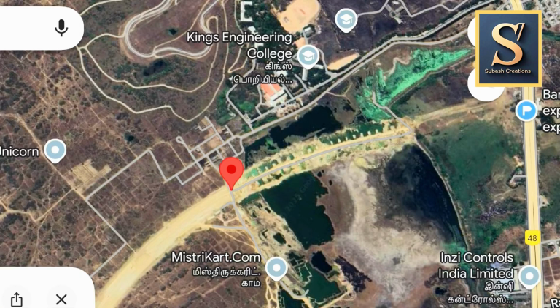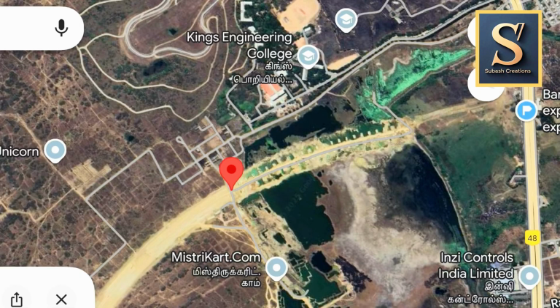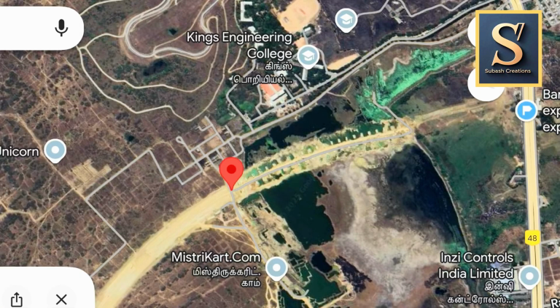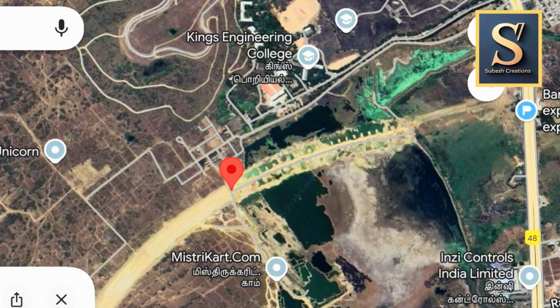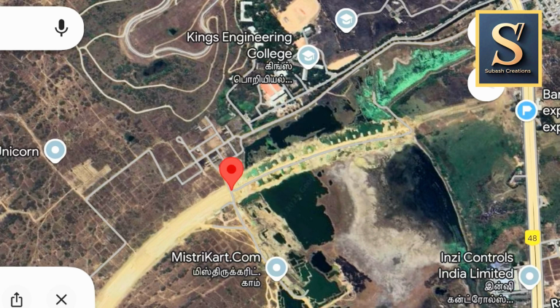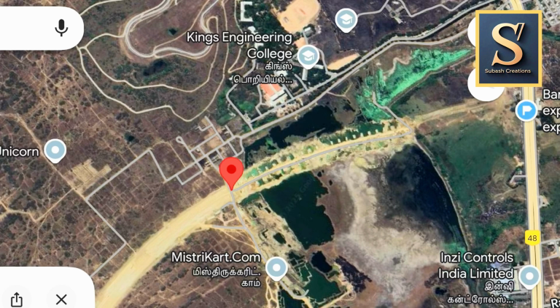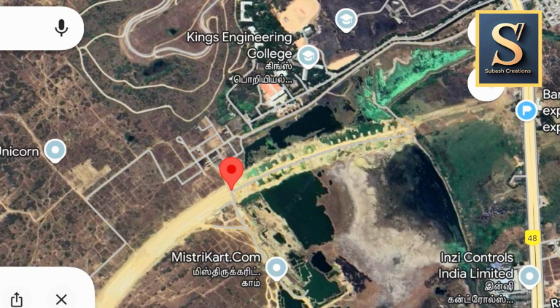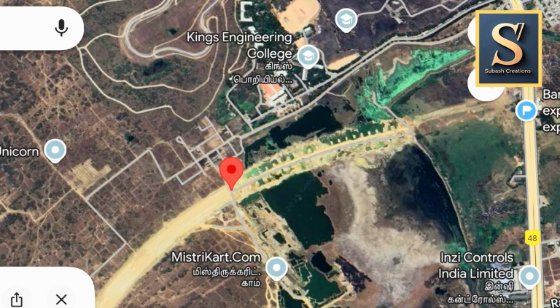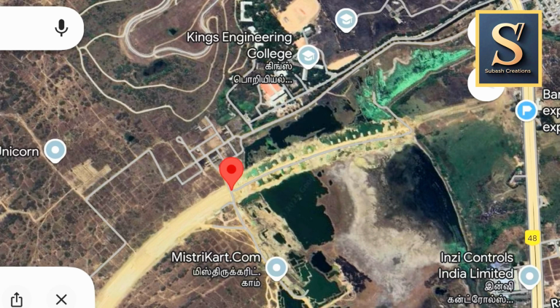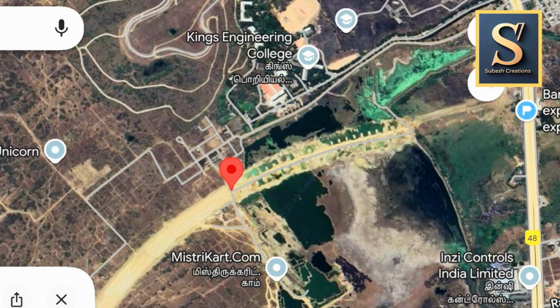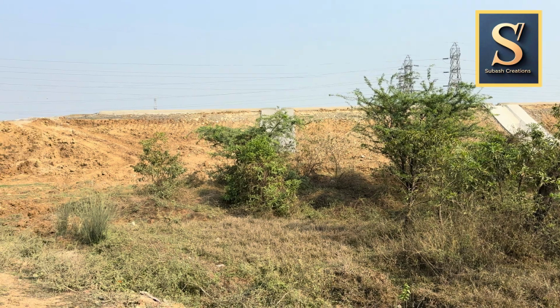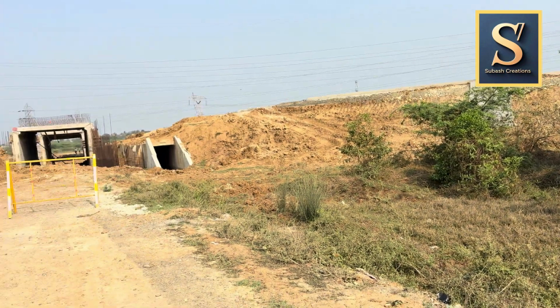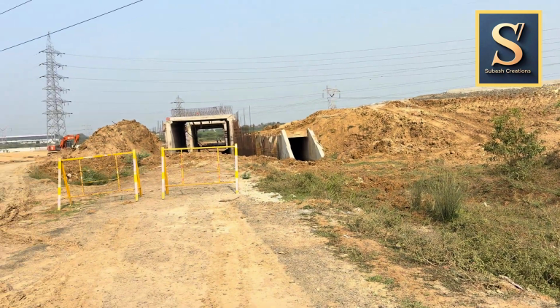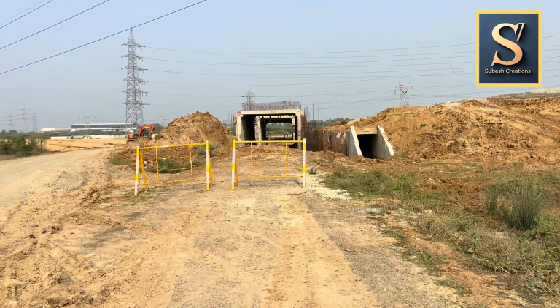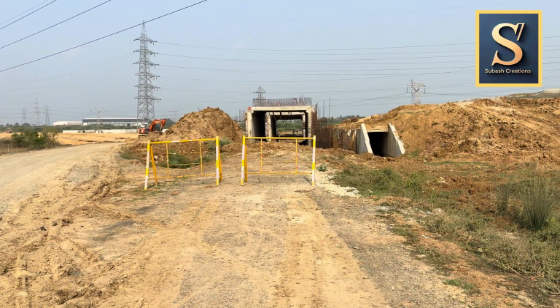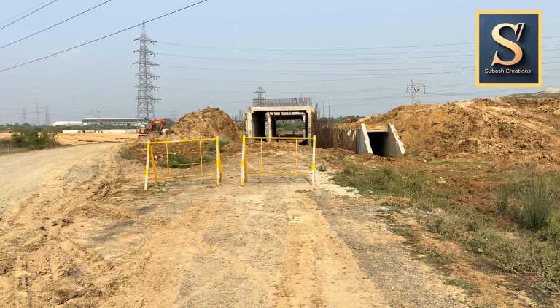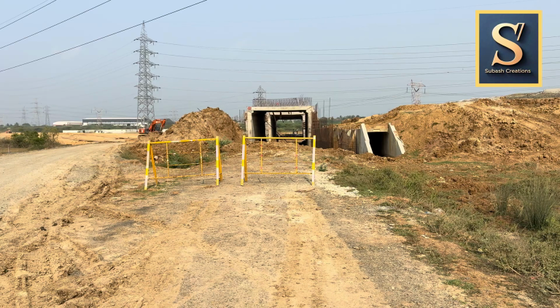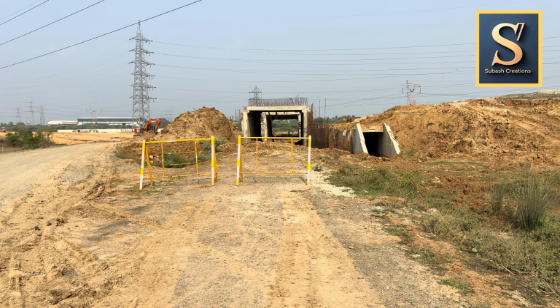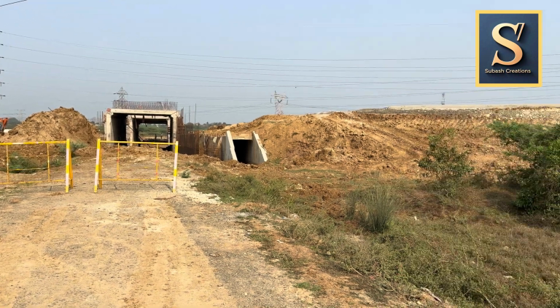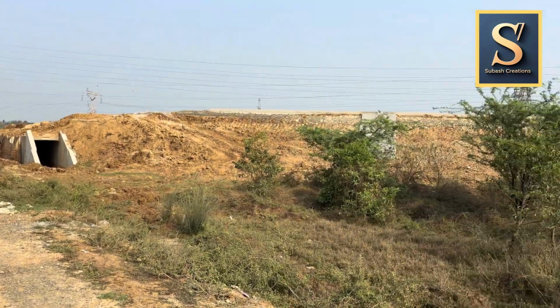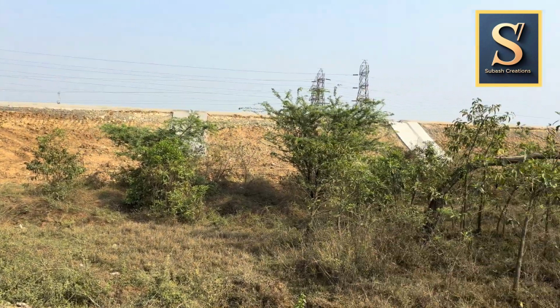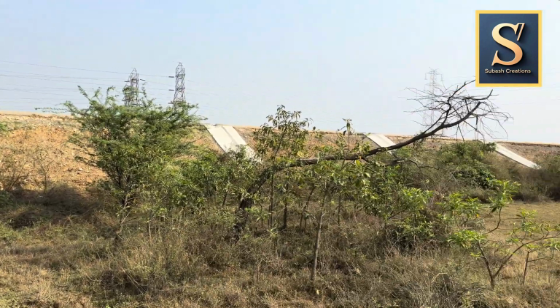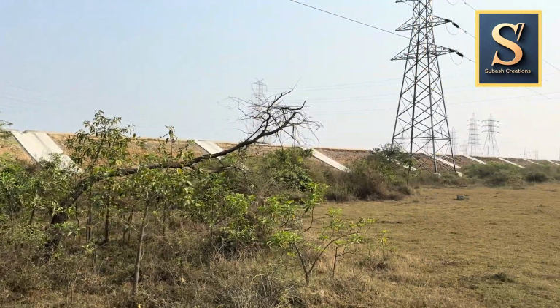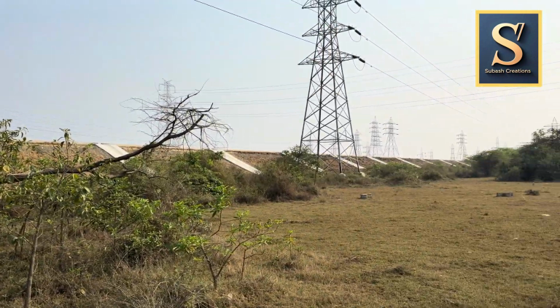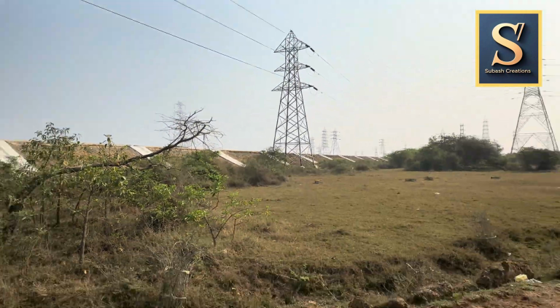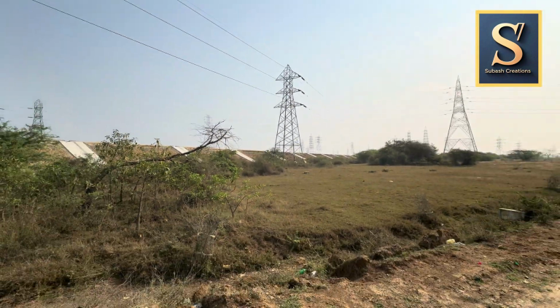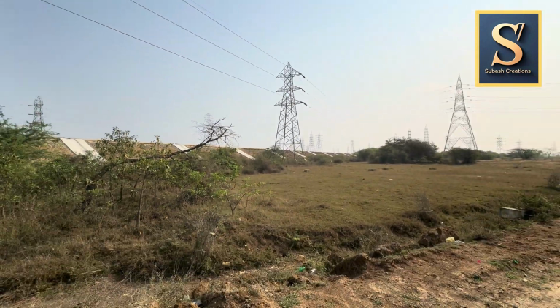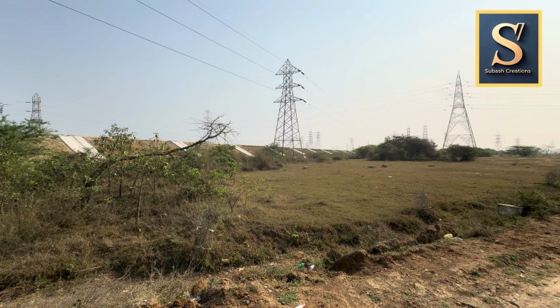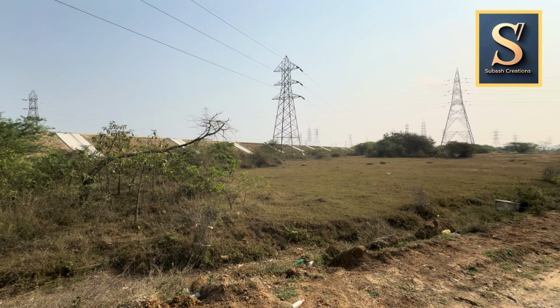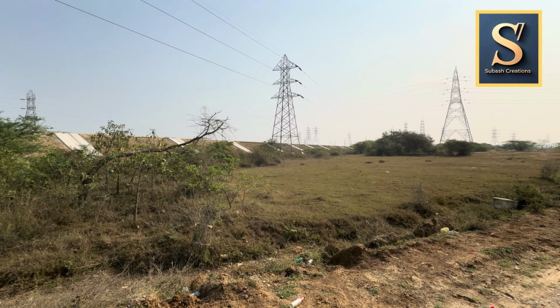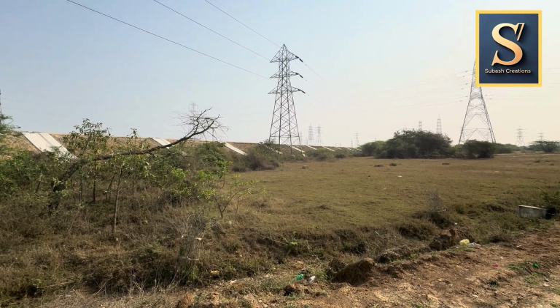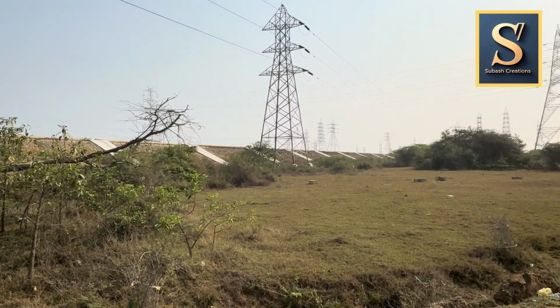Now I am standing at a point where a local road underpasses the NE7. This kind of shows how NE7 is elevated from the ground level. You can also see the water drains constructed on the sides.